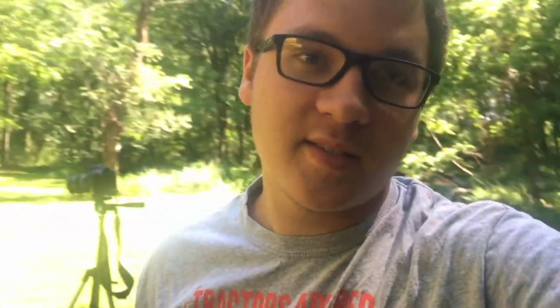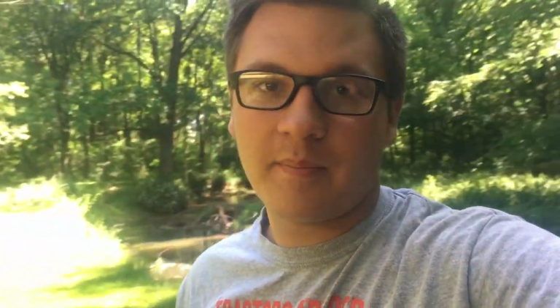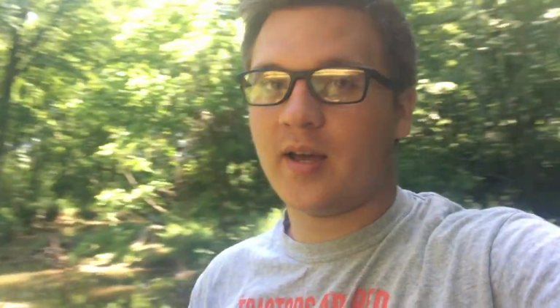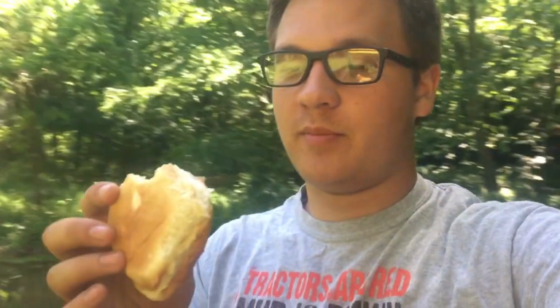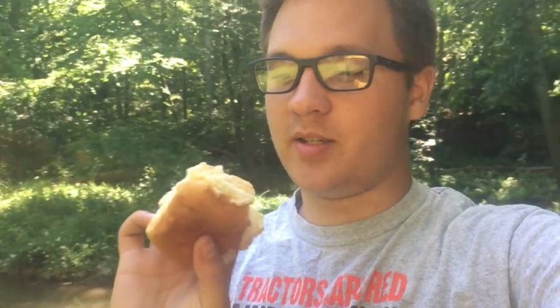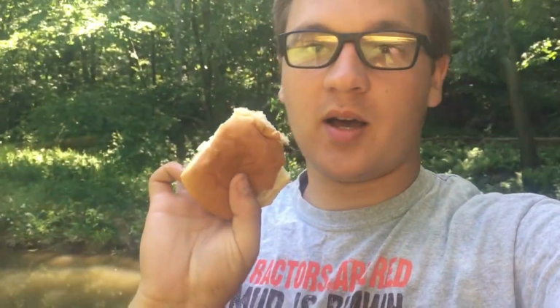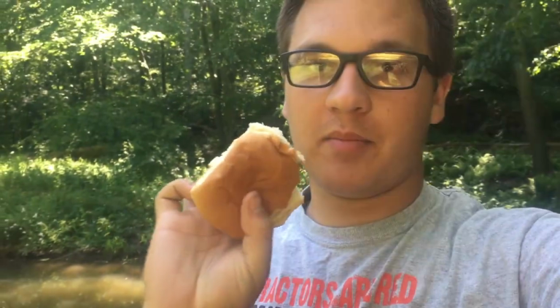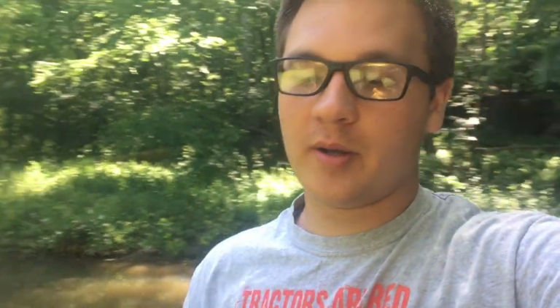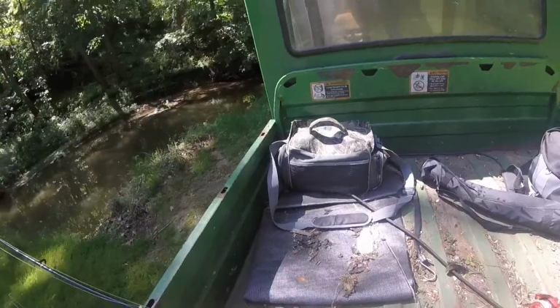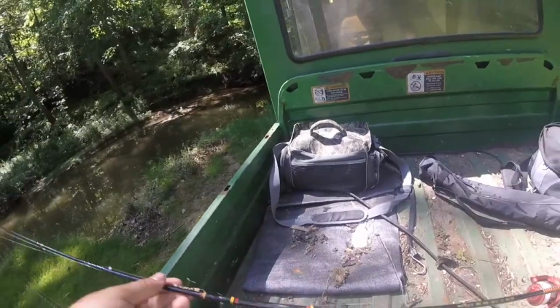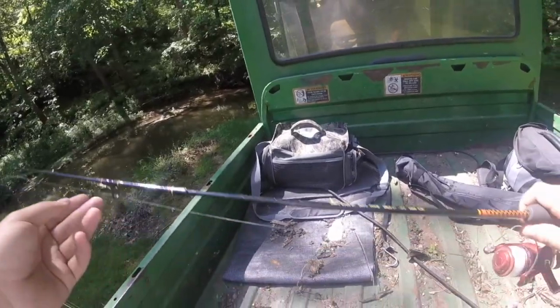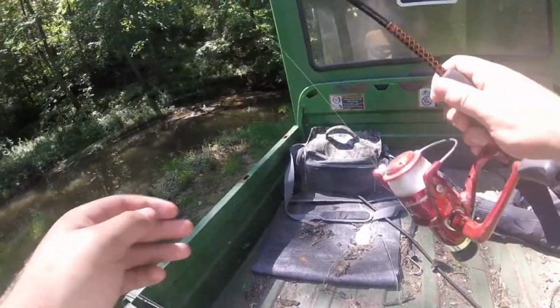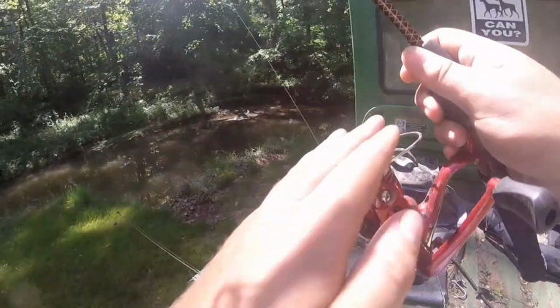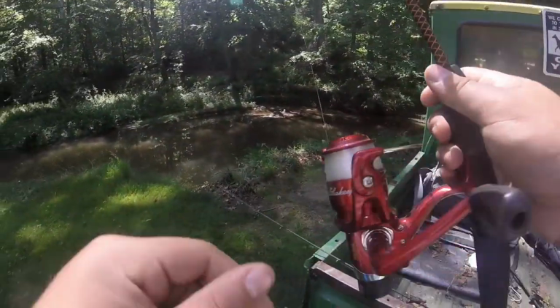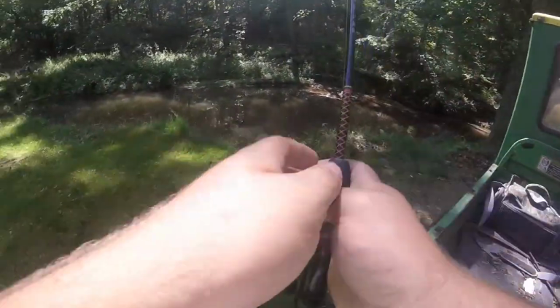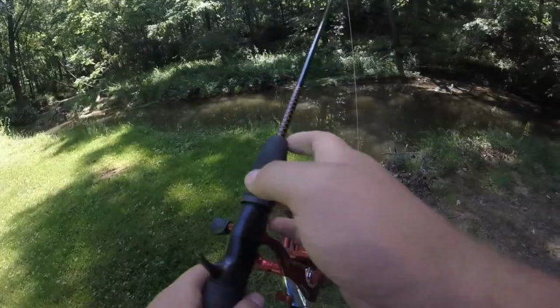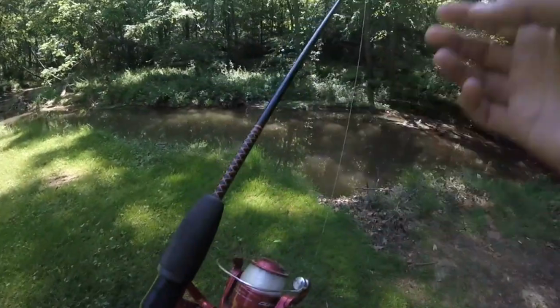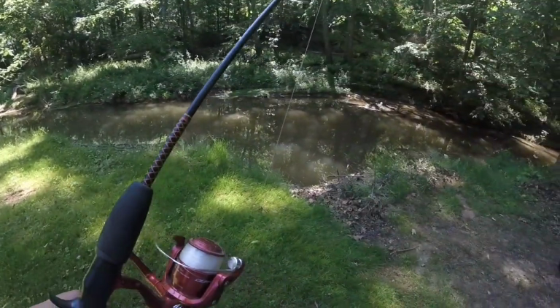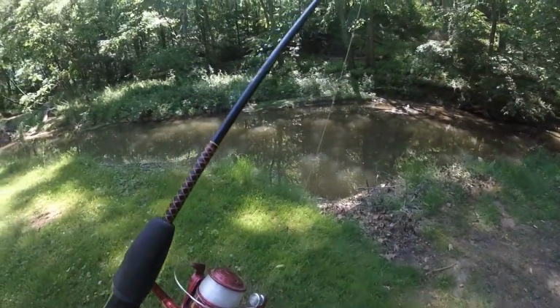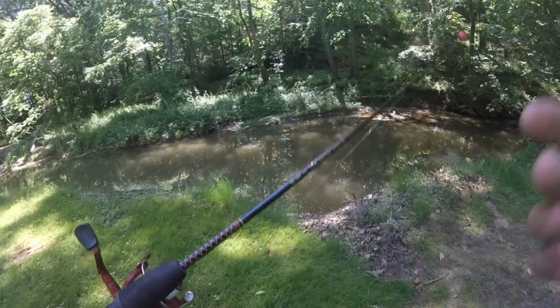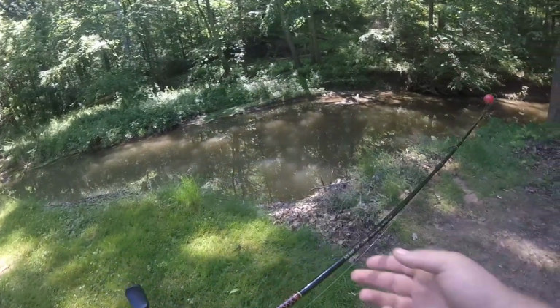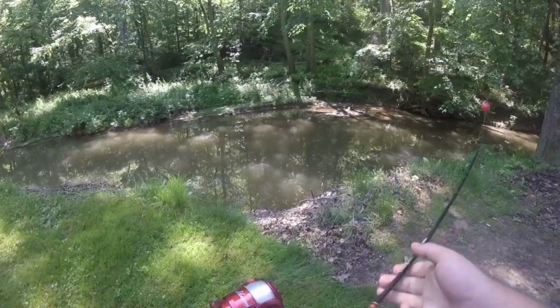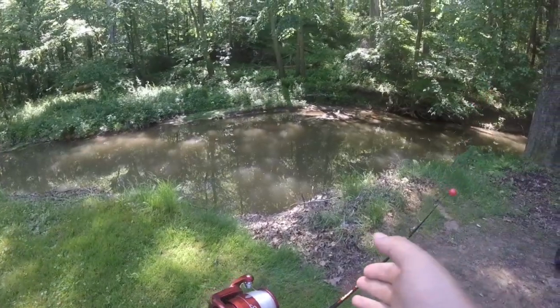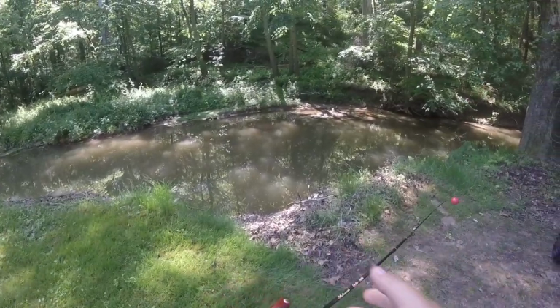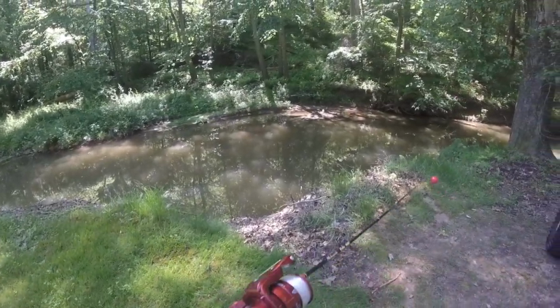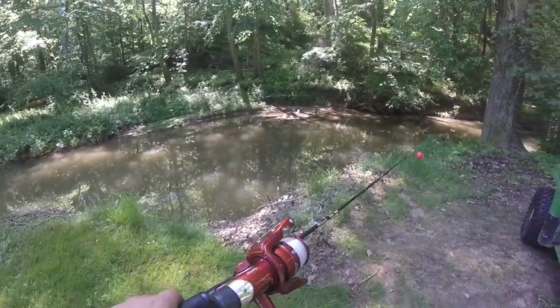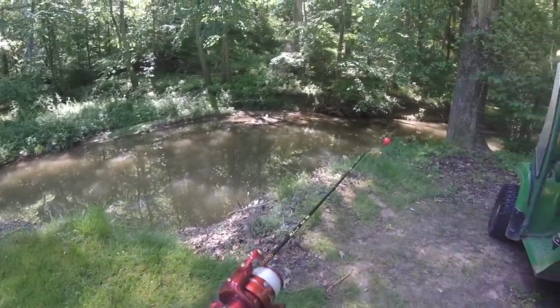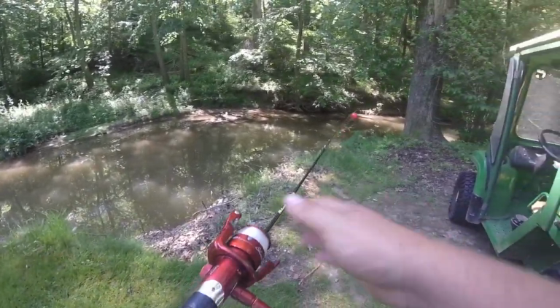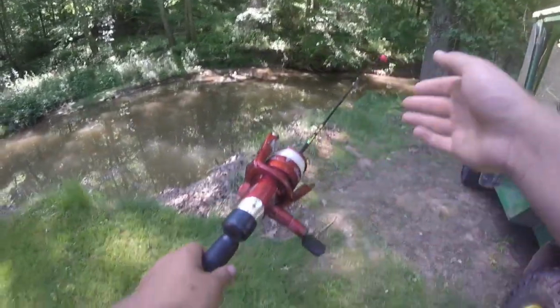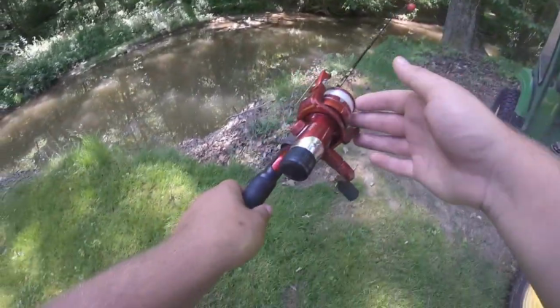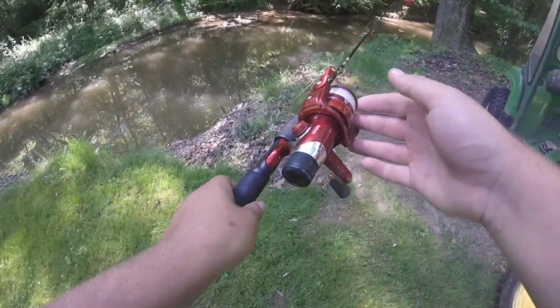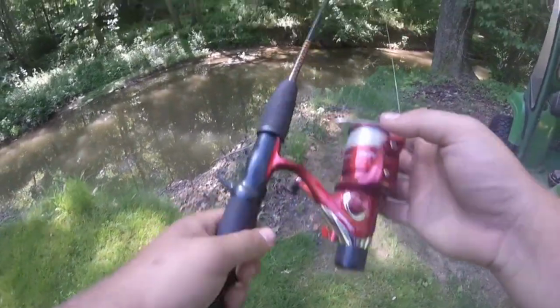Today for my bait I am using basic hamburger bread. We are going to start off right away with my big rod. This is just a basic ugly stick with a $10 Shakespeare open reel I bought at Walmart.